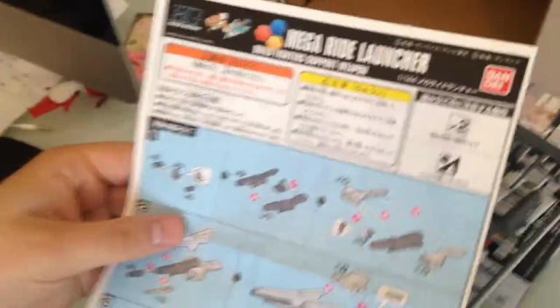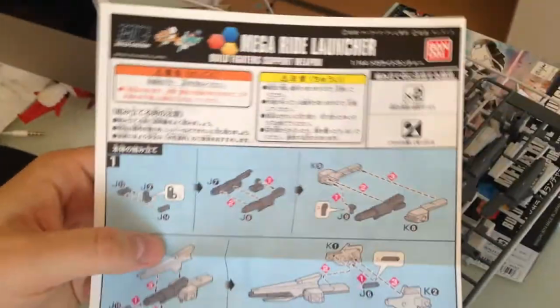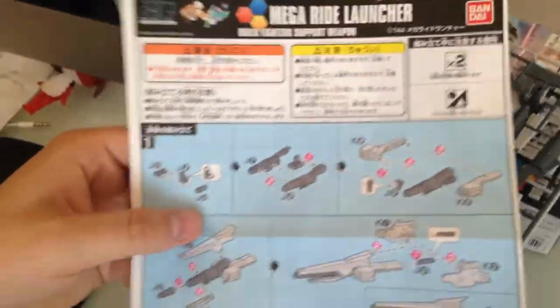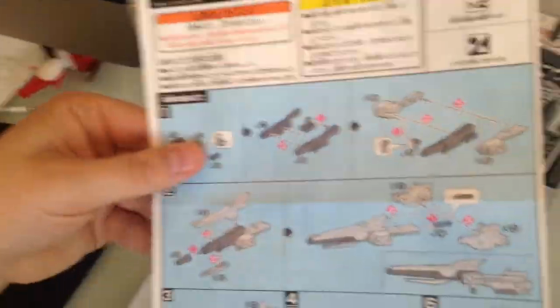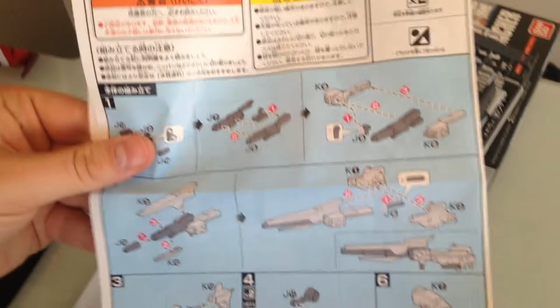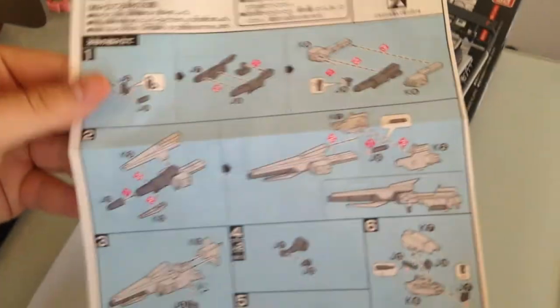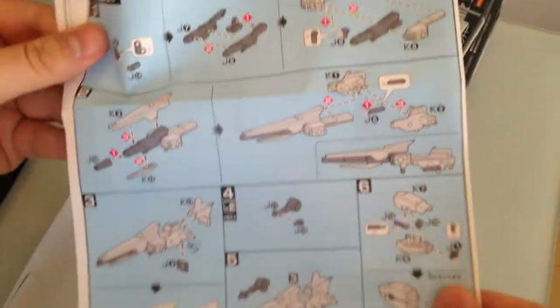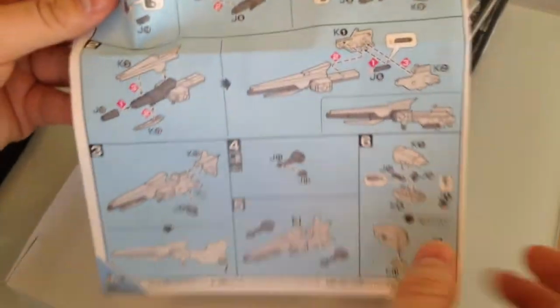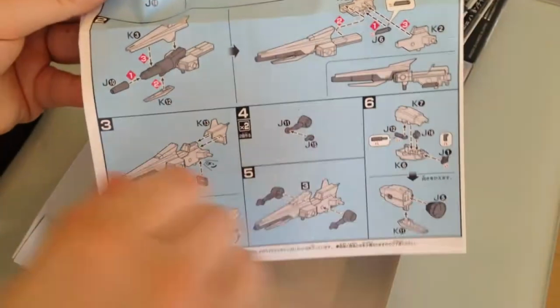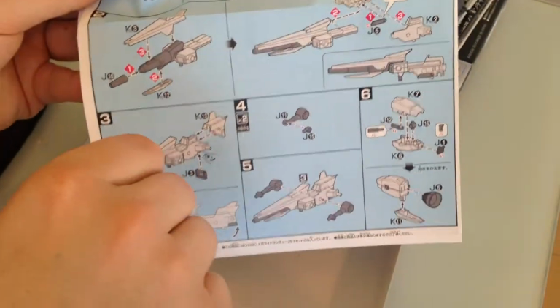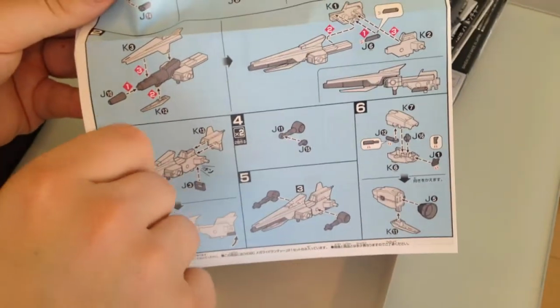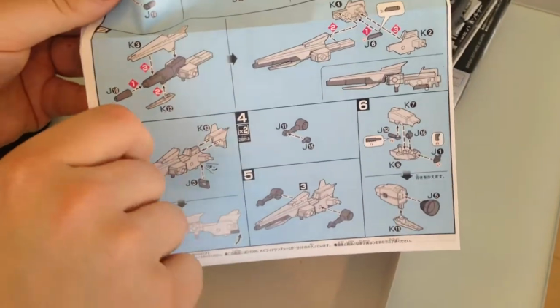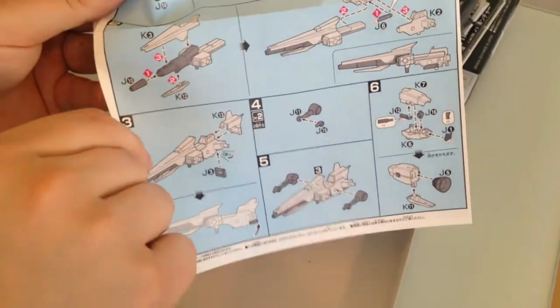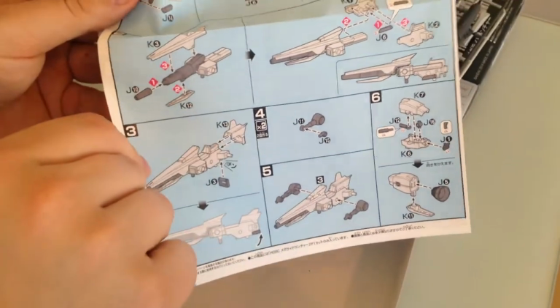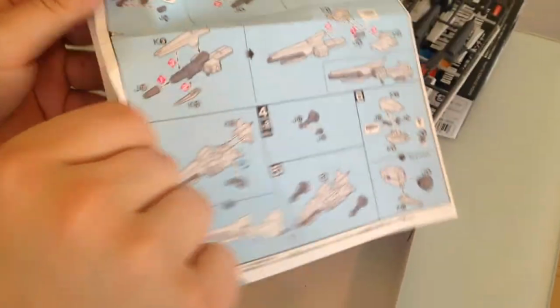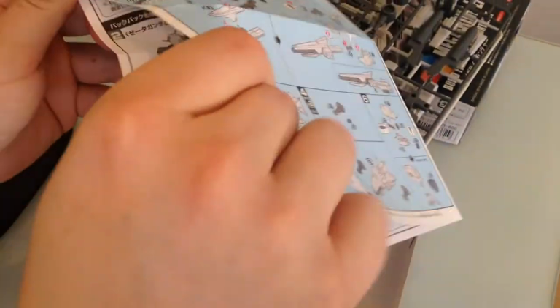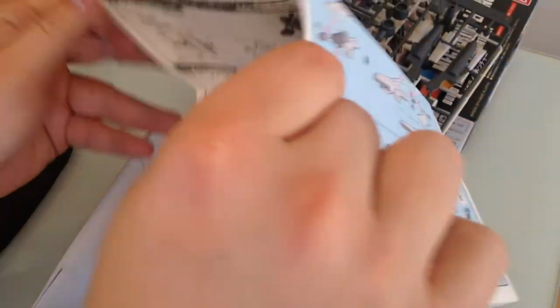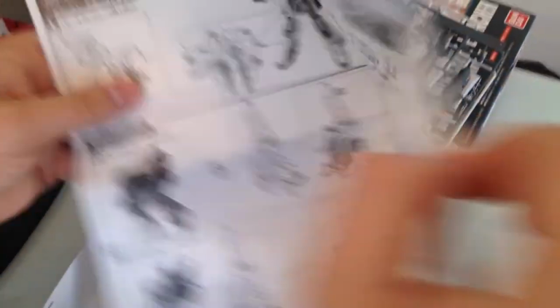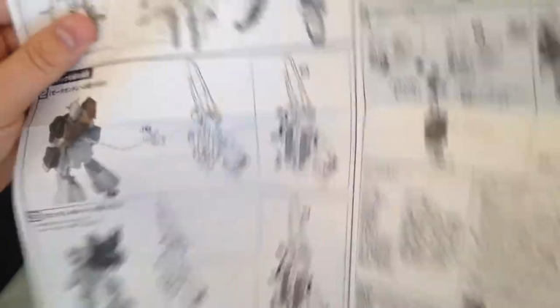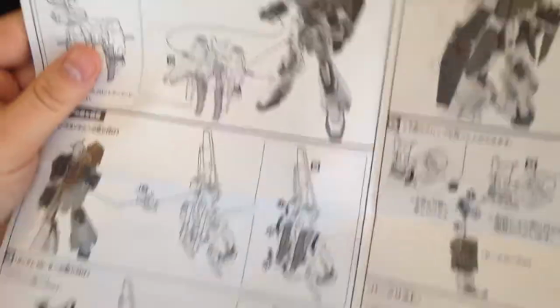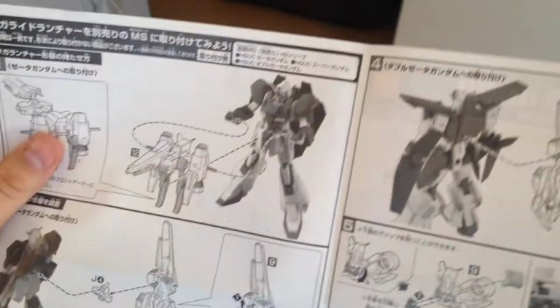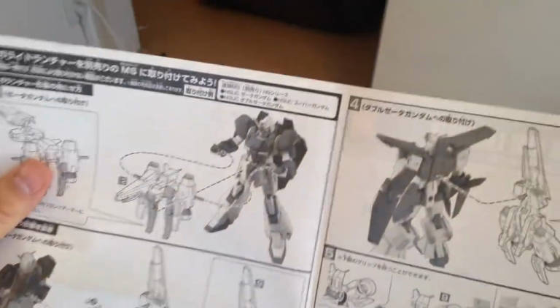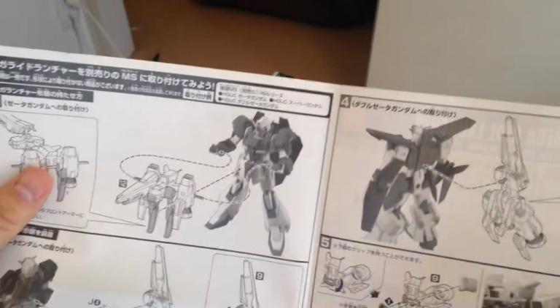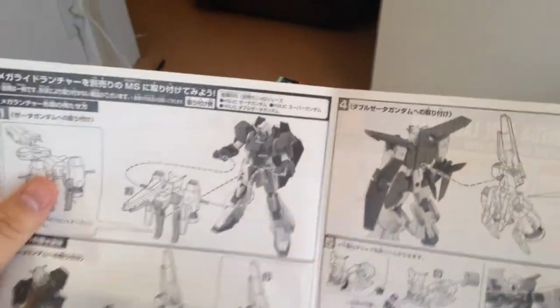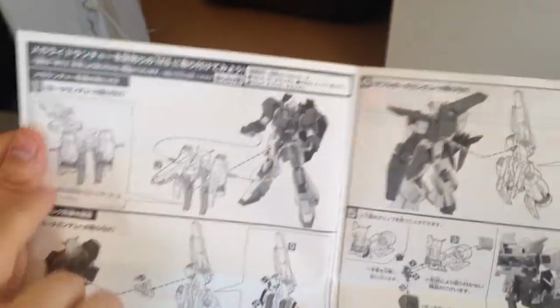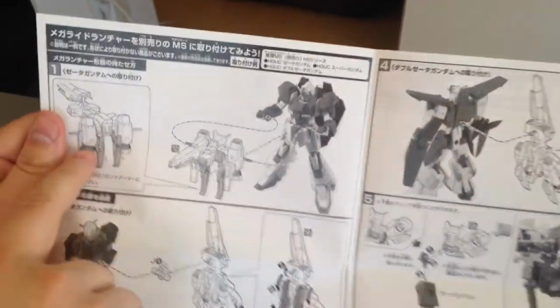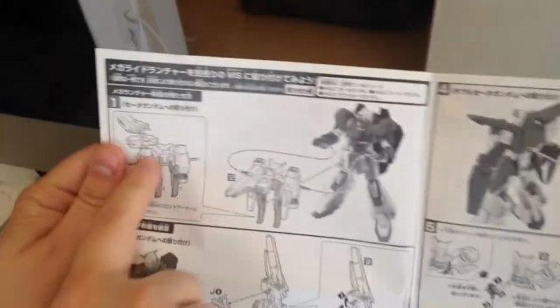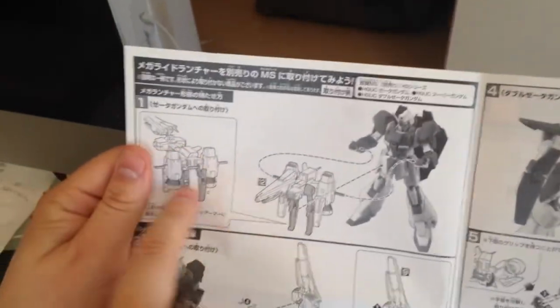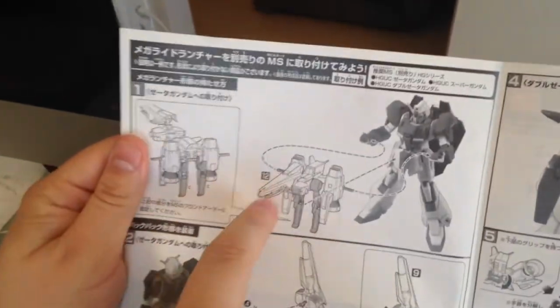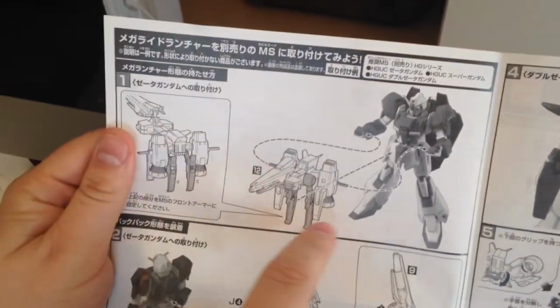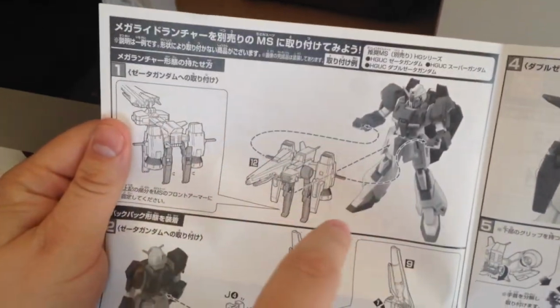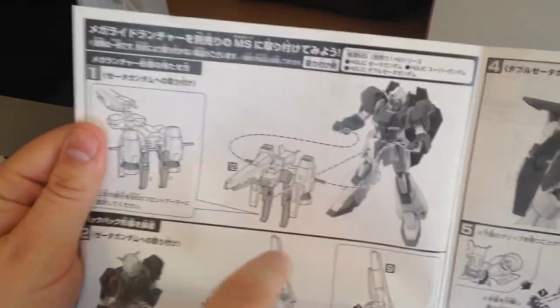It's a support unit so it's a super simple build — probably like a five minute build. It's definitely the Mega Shiki's backpack.